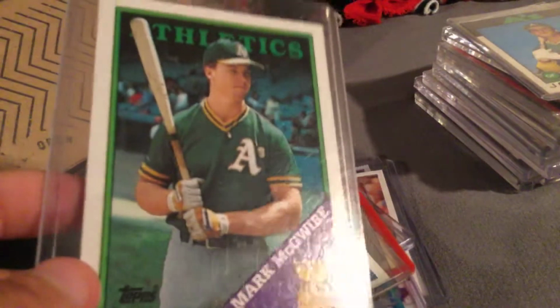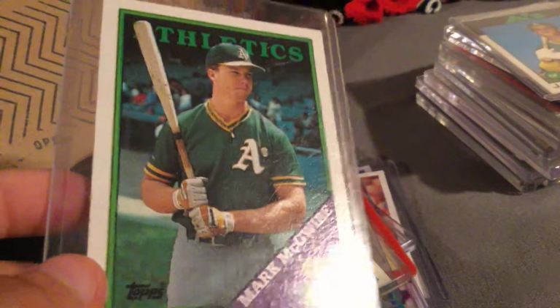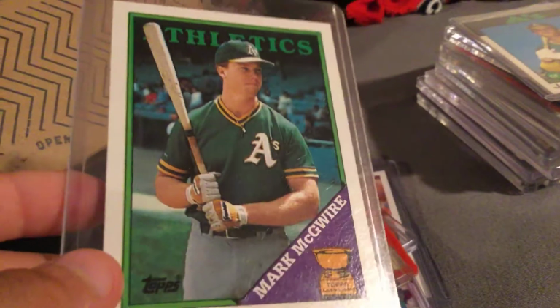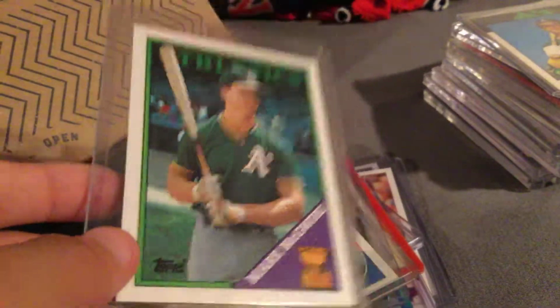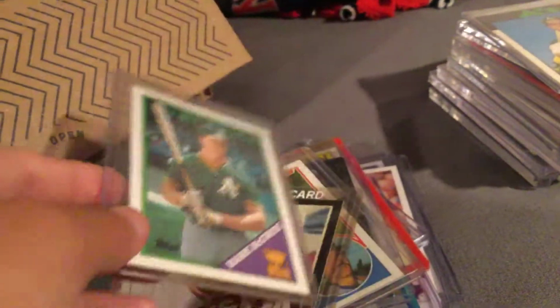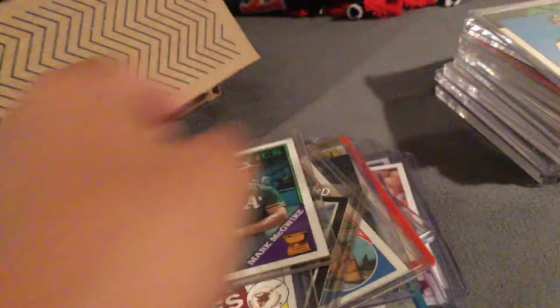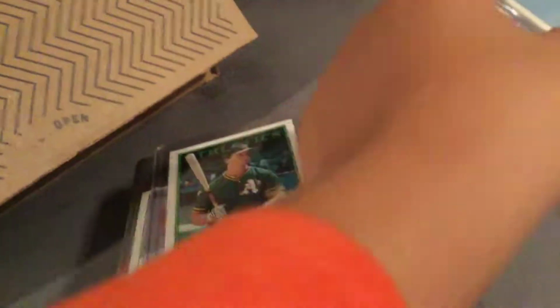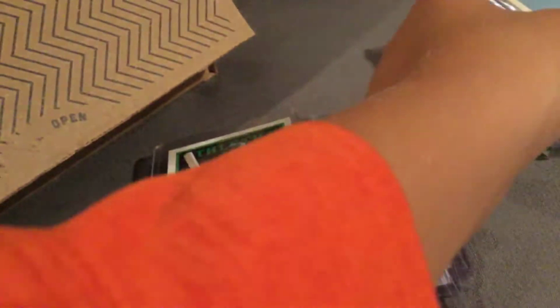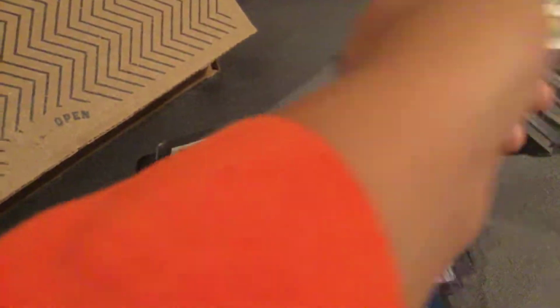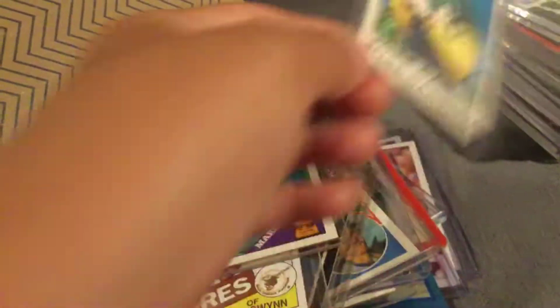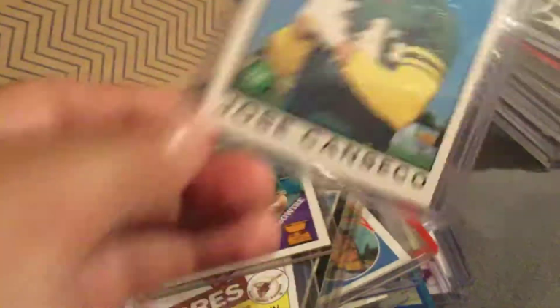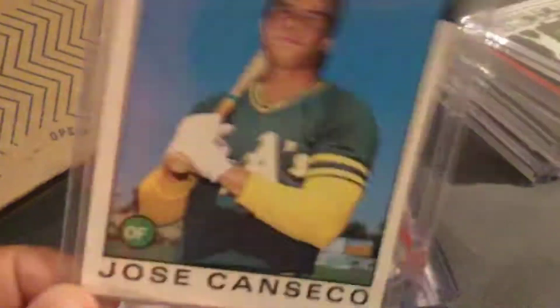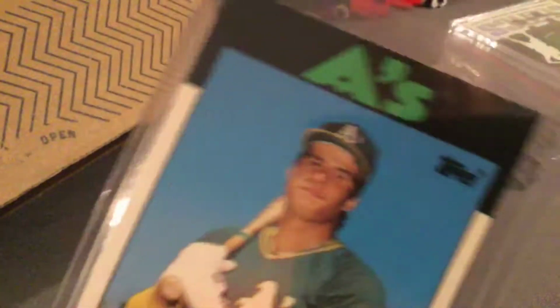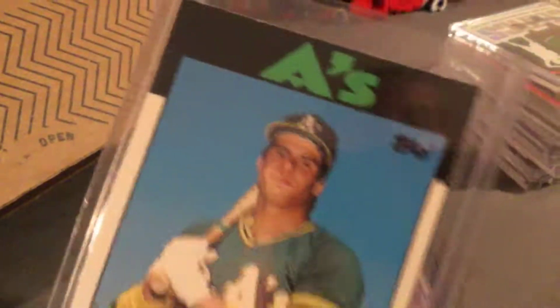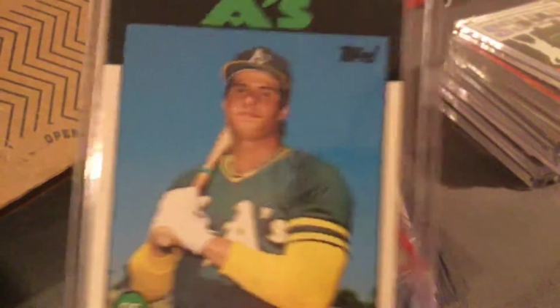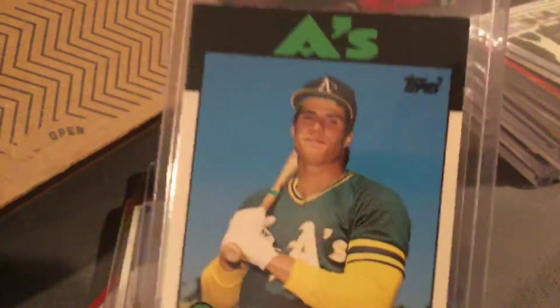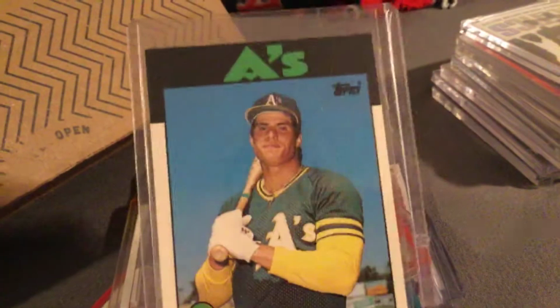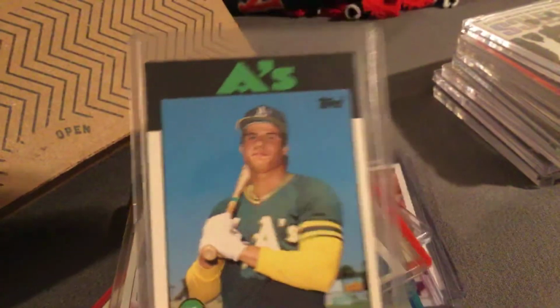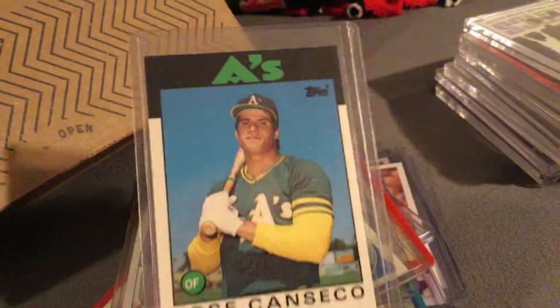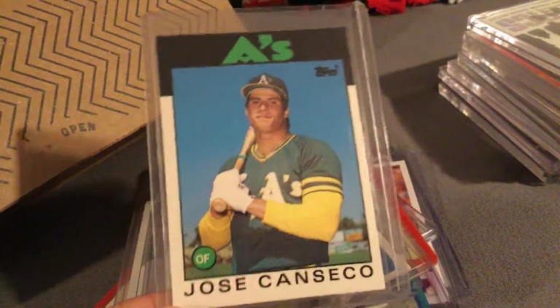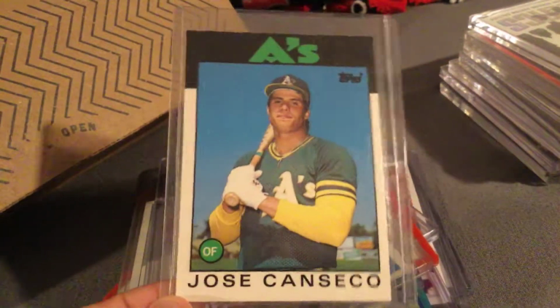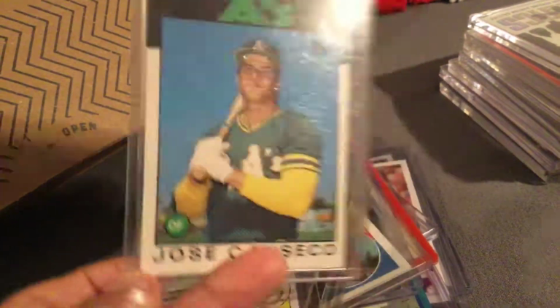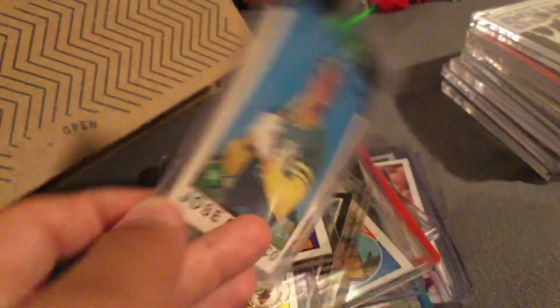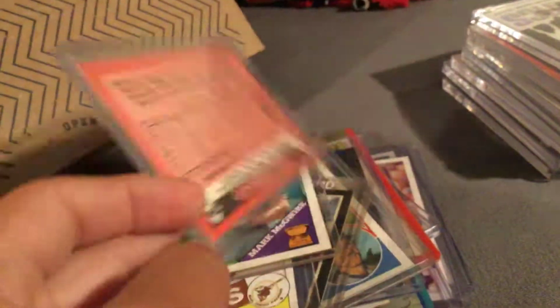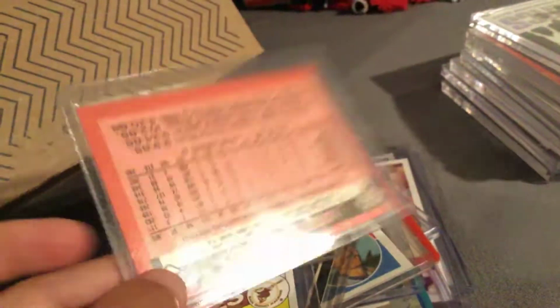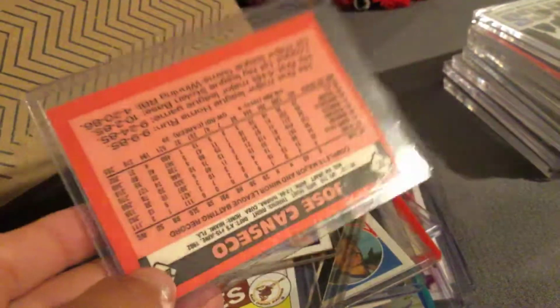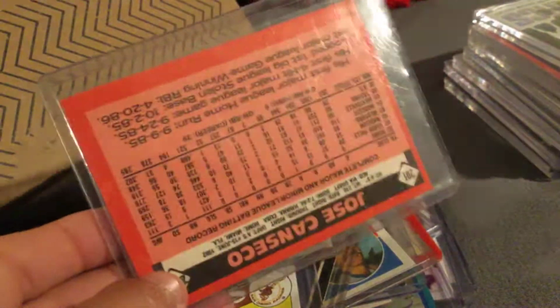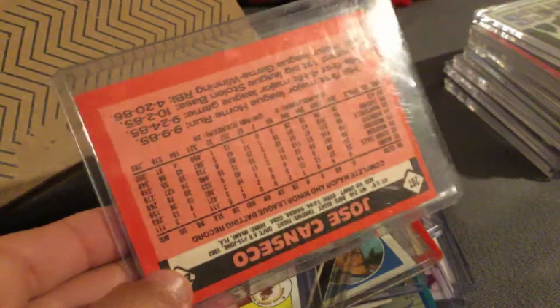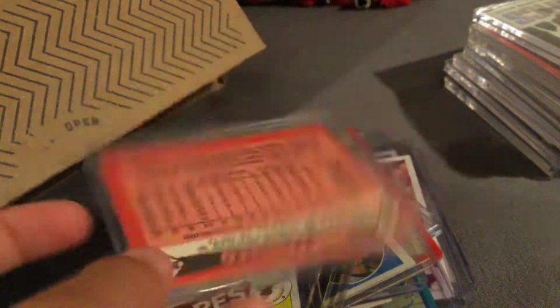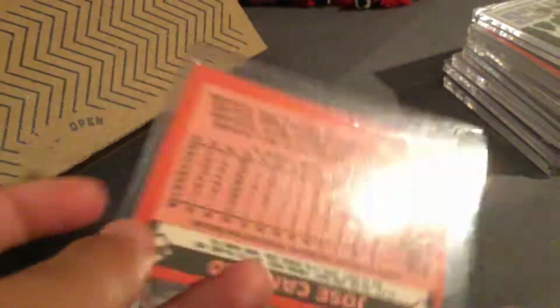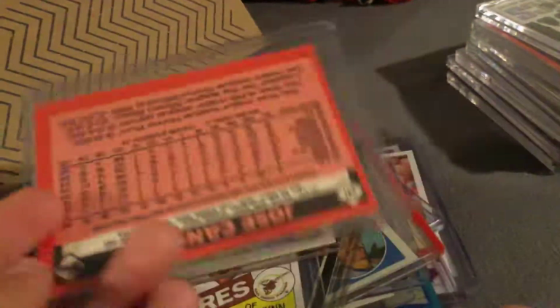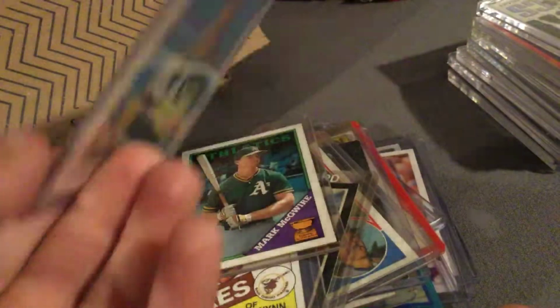Mark McGwire card. Jose Canseco rookie card — I really like this card.